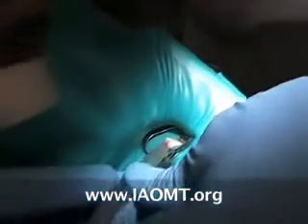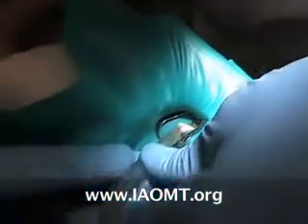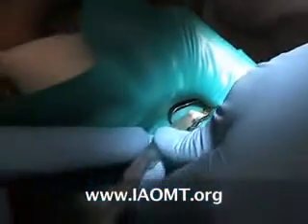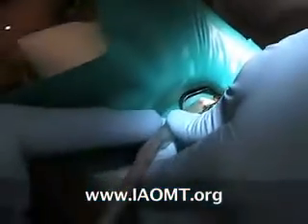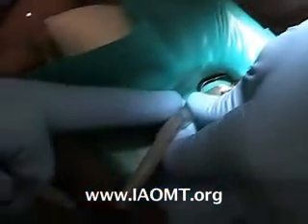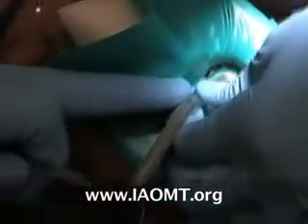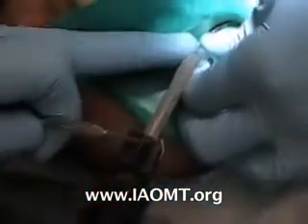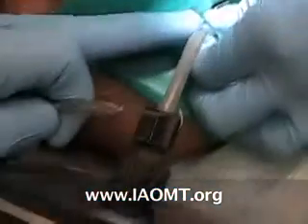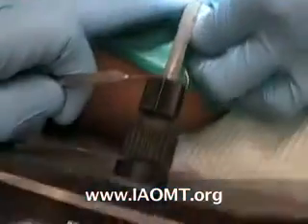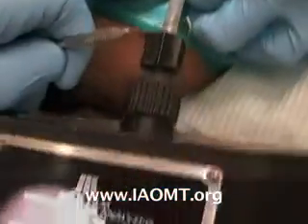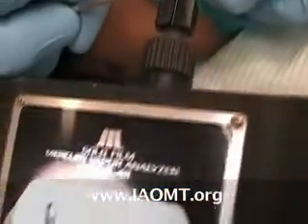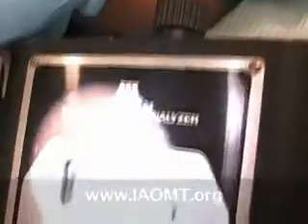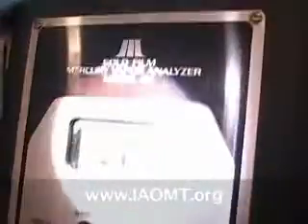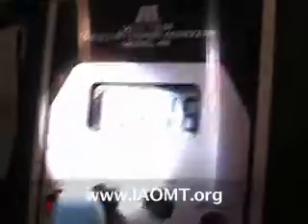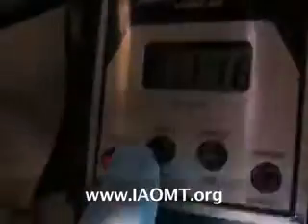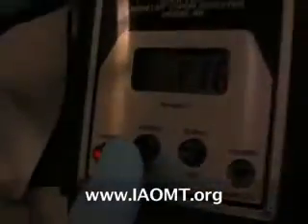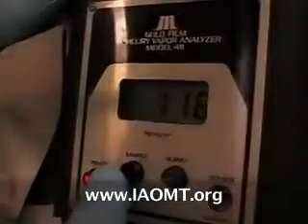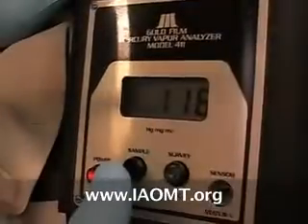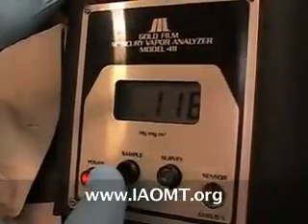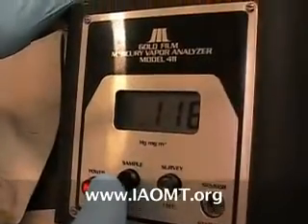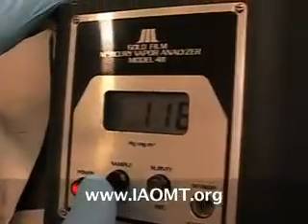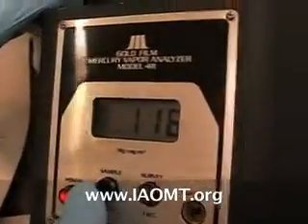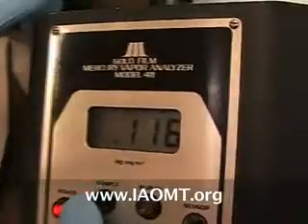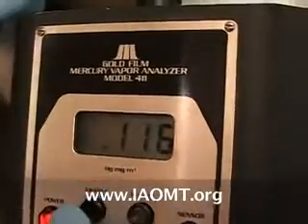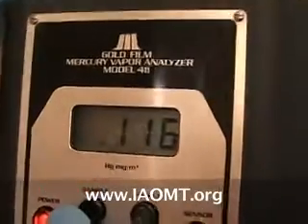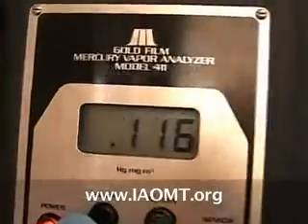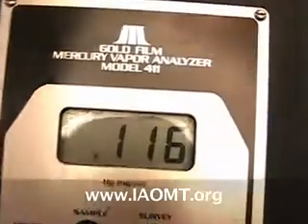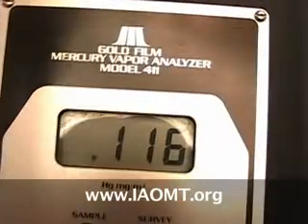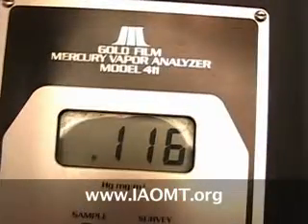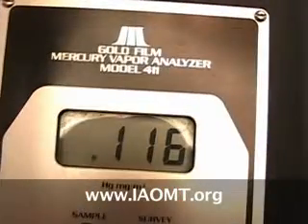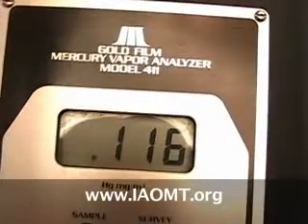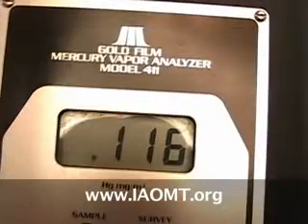California's maximum contaminant level for mercury at hazardous waste sites is 100. This filling is well over that level in just seconds of stimulation.